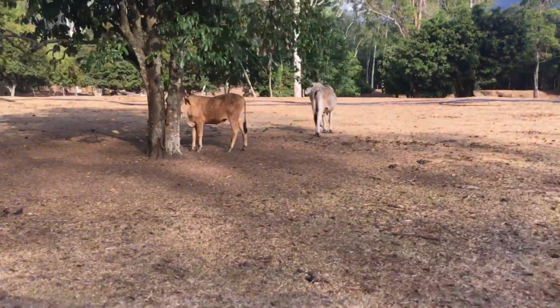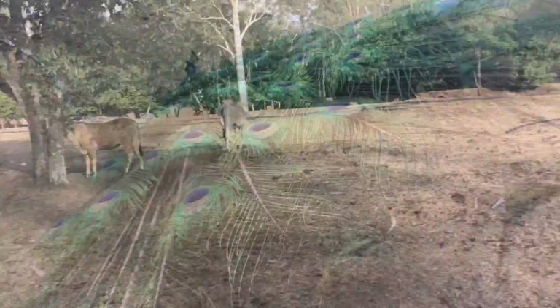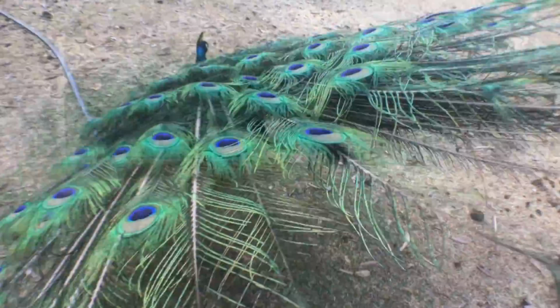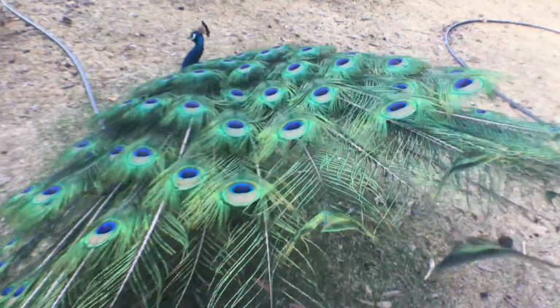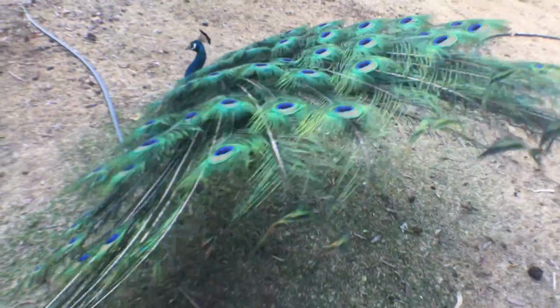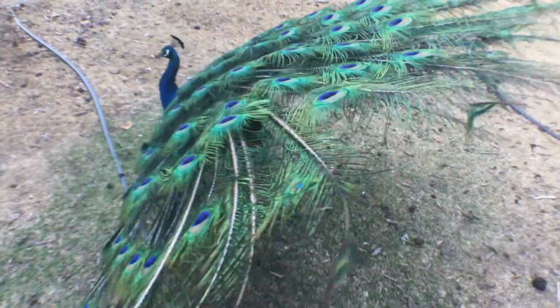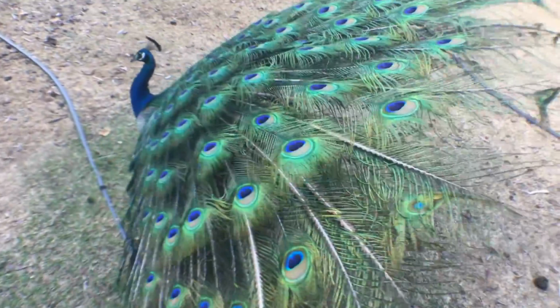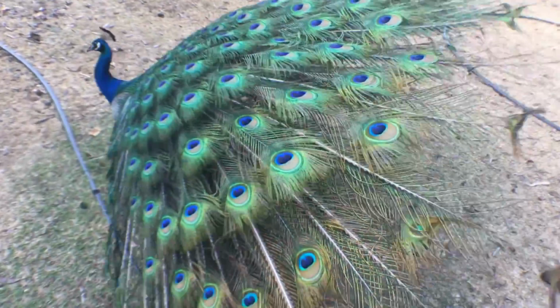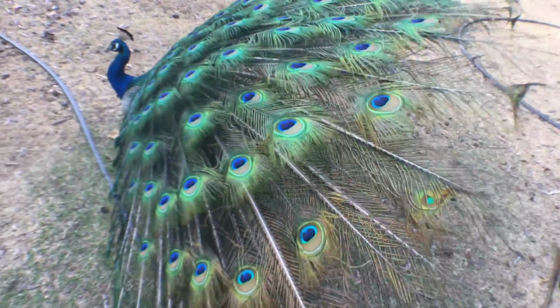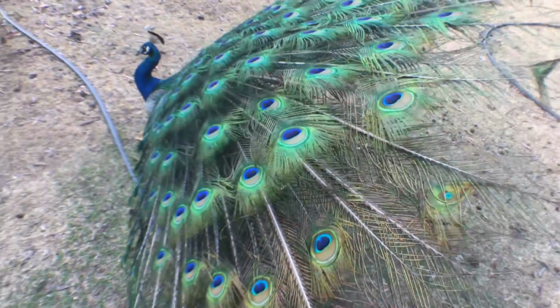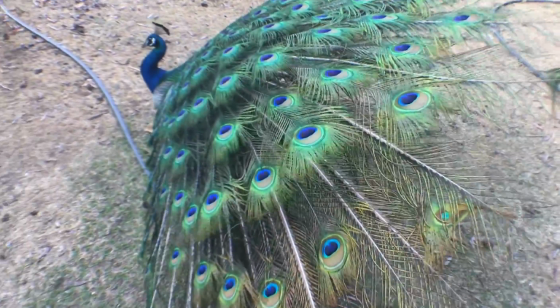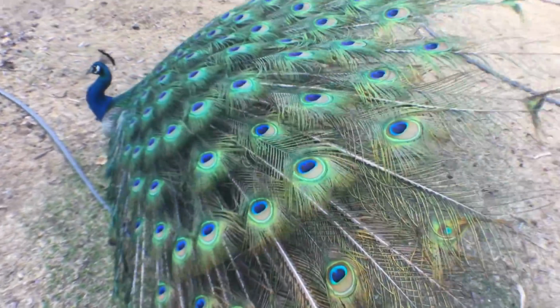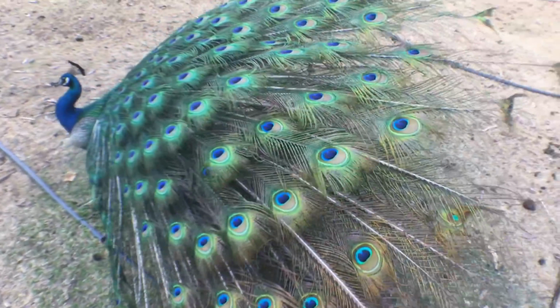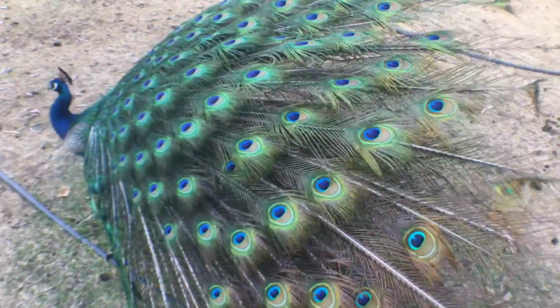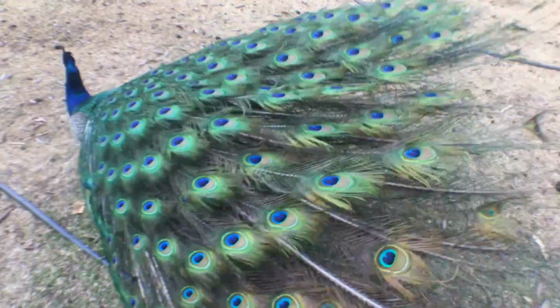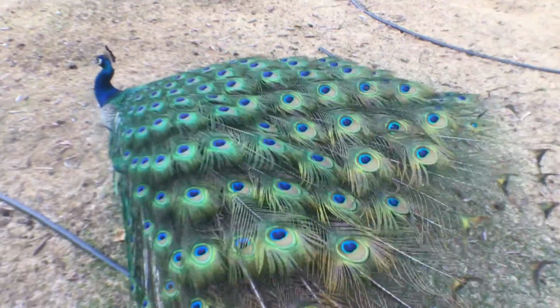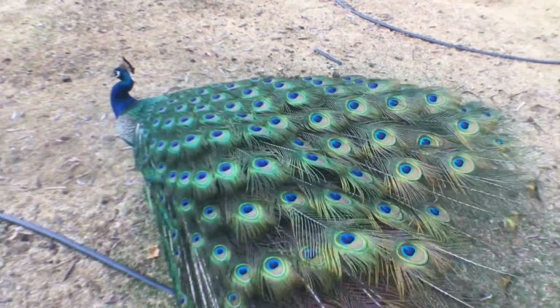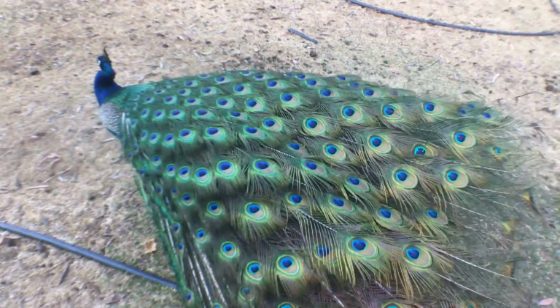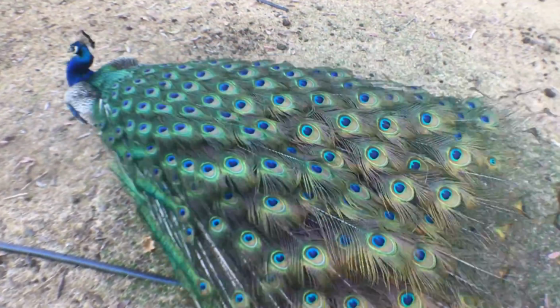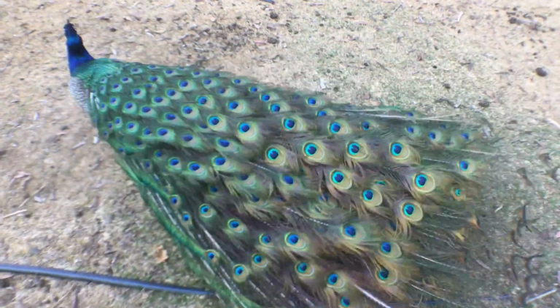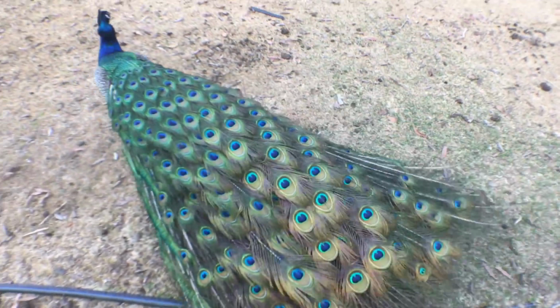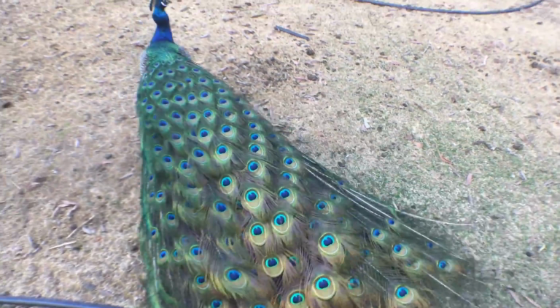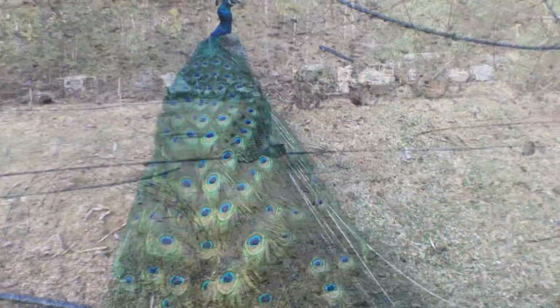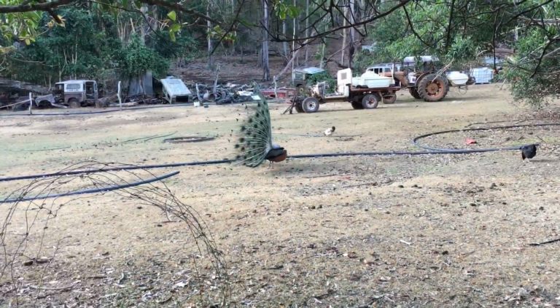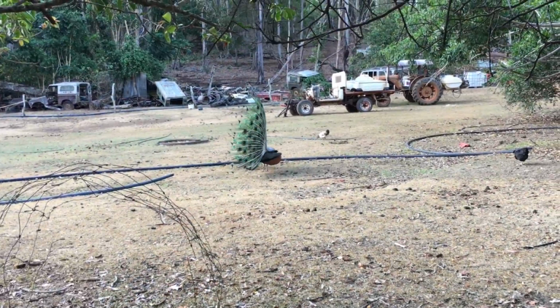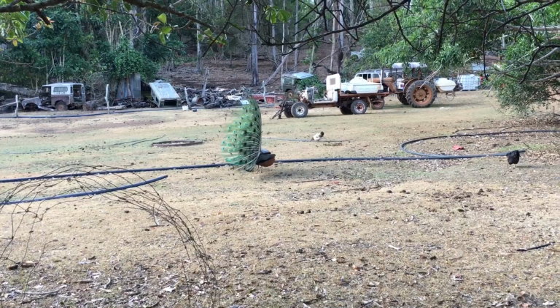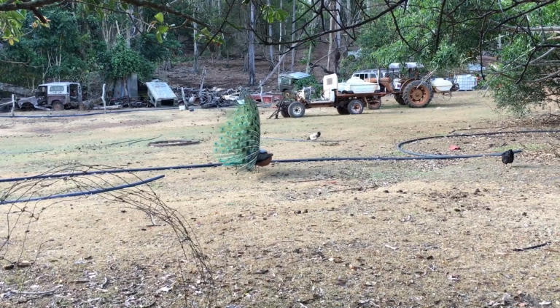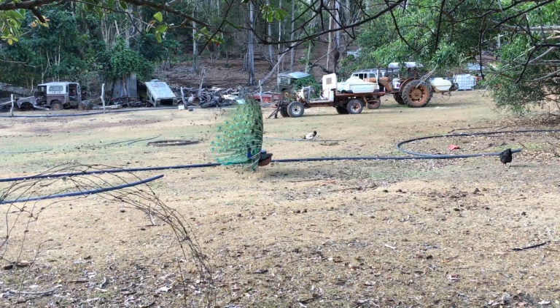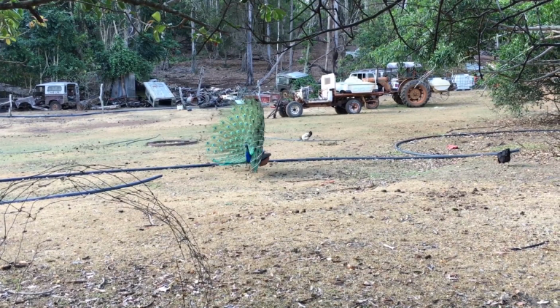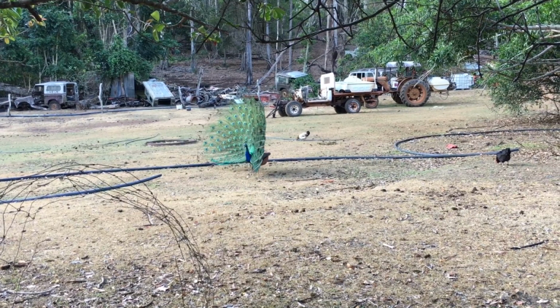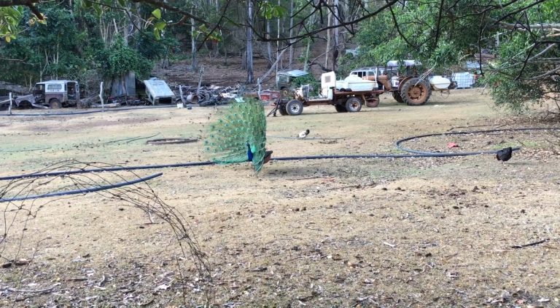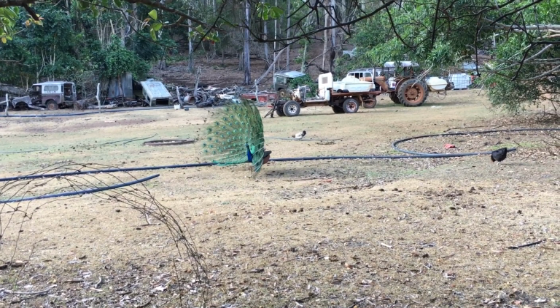Lewis himself is a naturalist and keeps an array of animals and wildlife all over his farm. He has discovered many new flora and fauna and helped scientists all over the world with their studies.